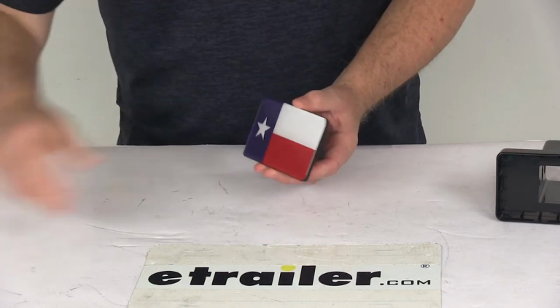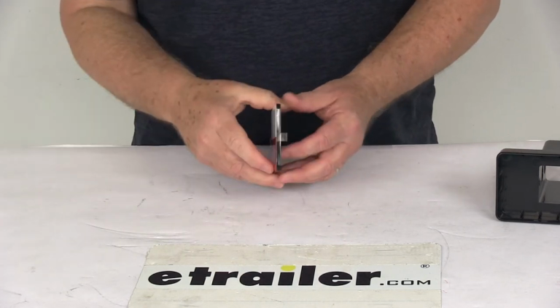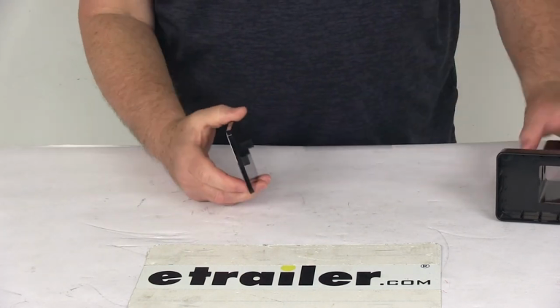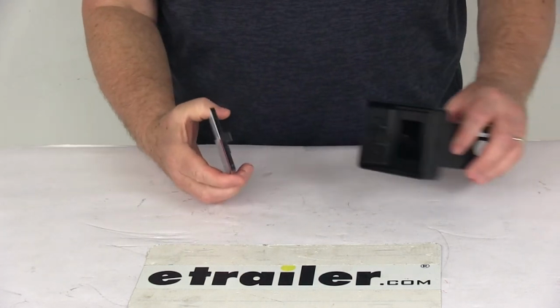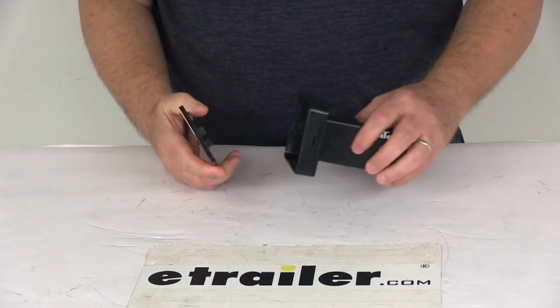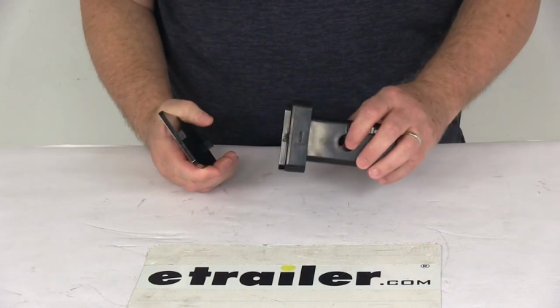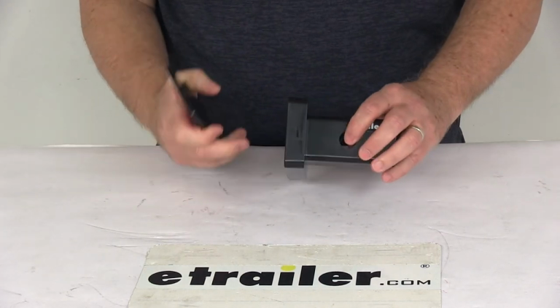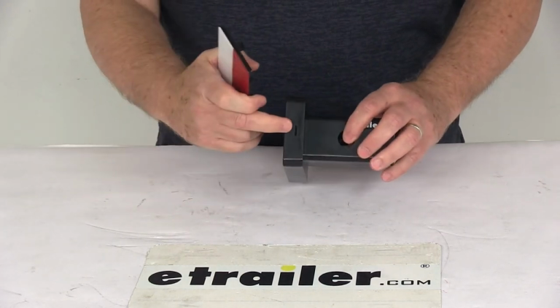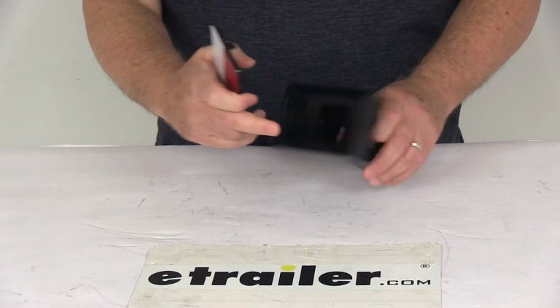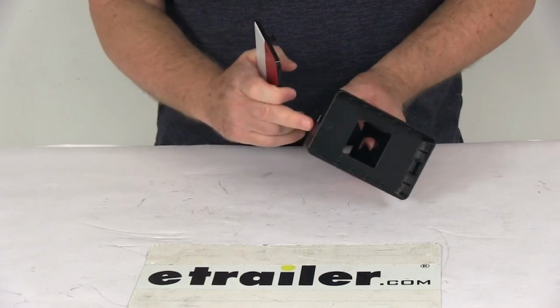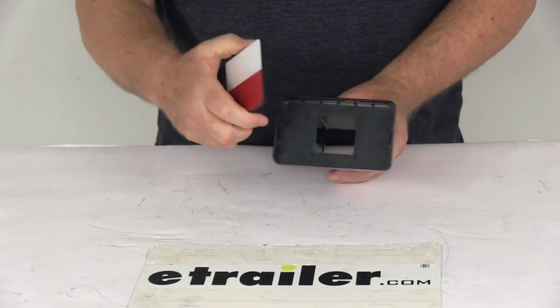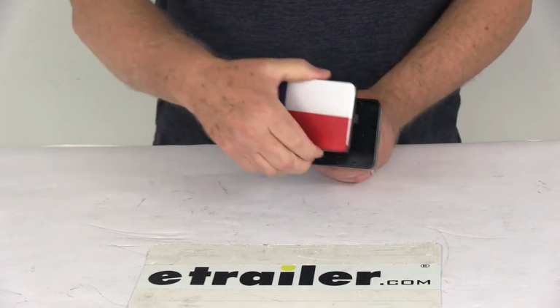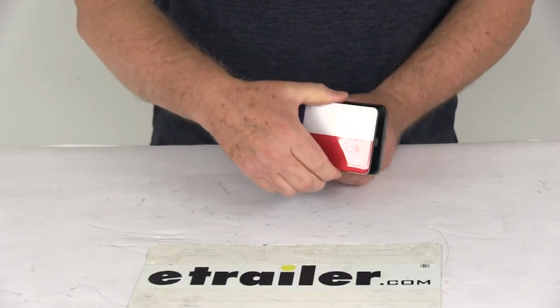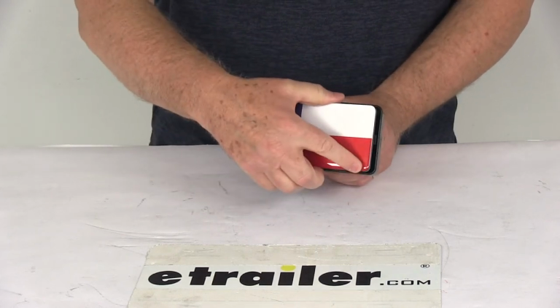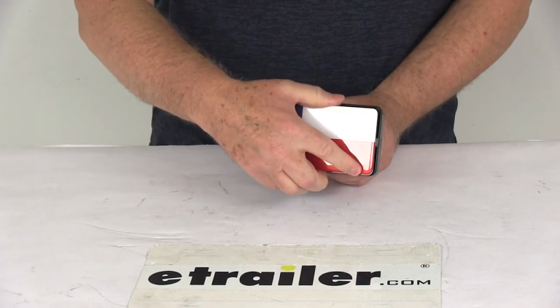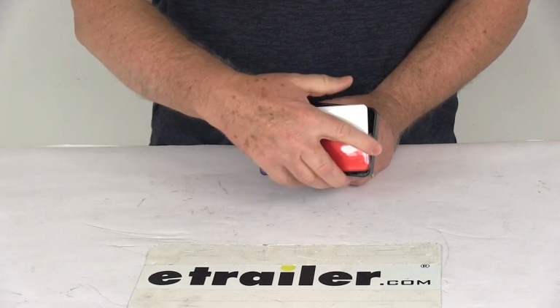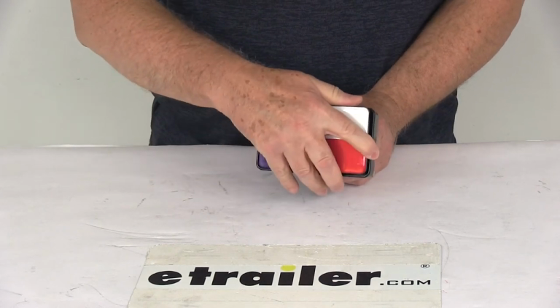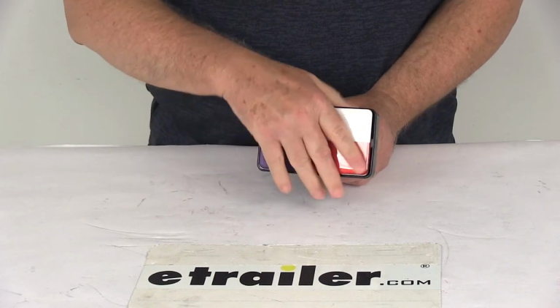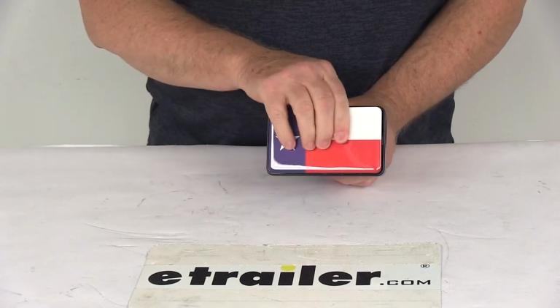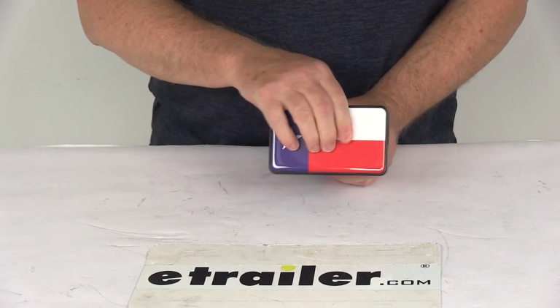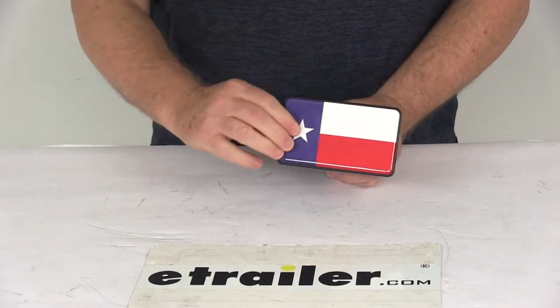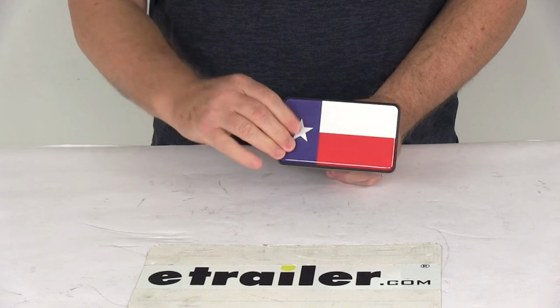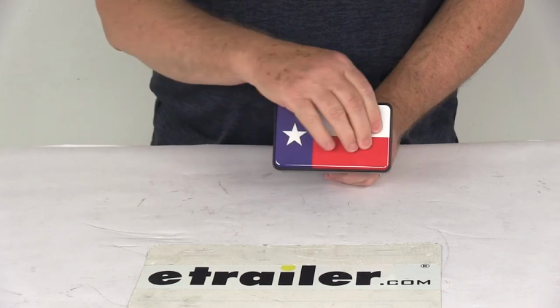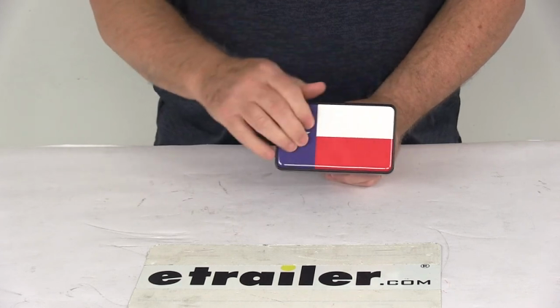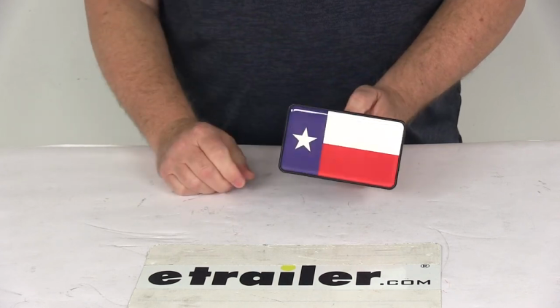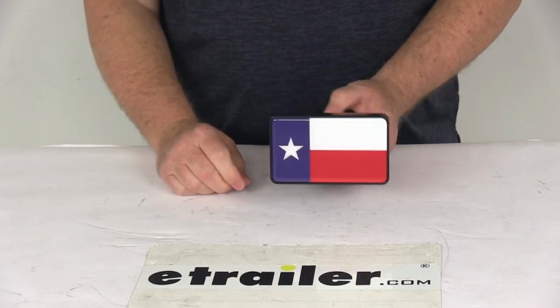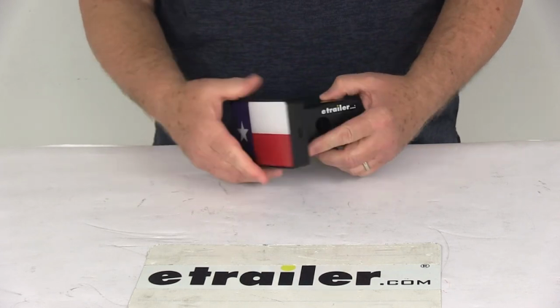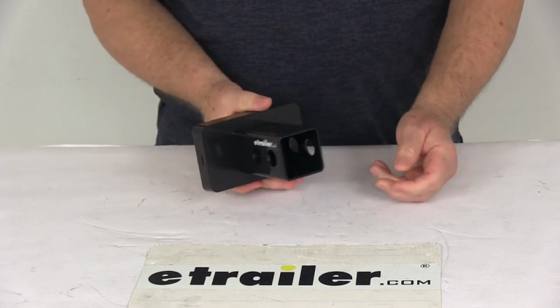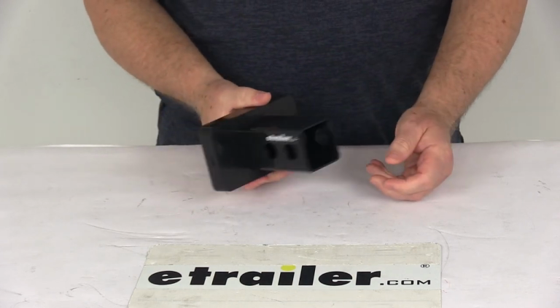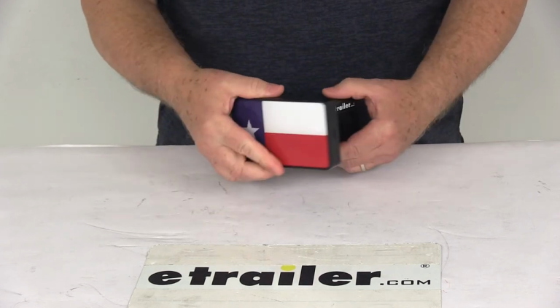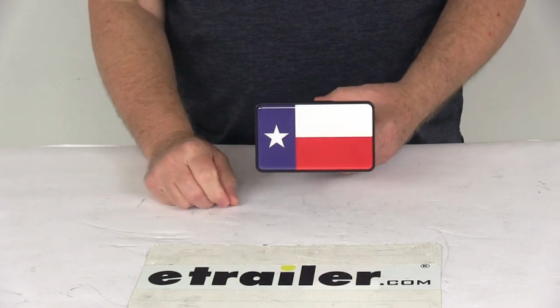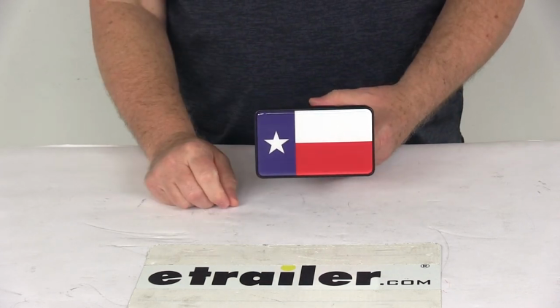To show you how it works on the base, there's a little slot here and a little slot here. All you have to do is put your faceplate in the very front, snap it into place, and it's all locked in — you have a Texas State Flag Hitch Cover.